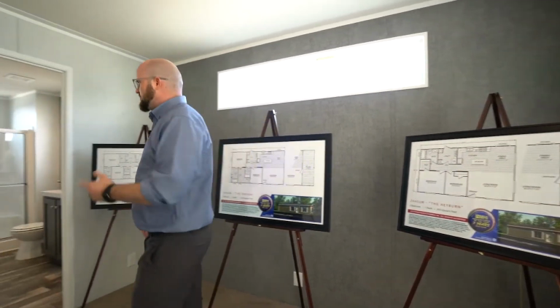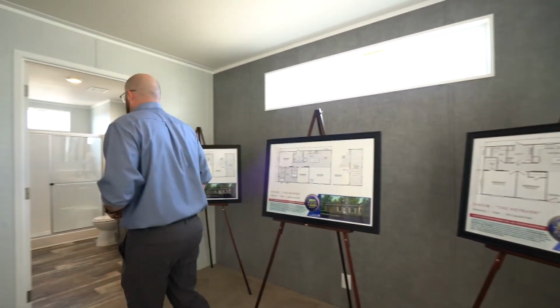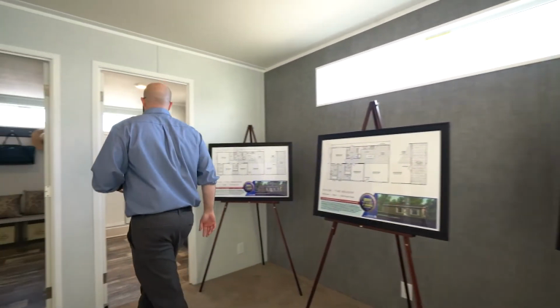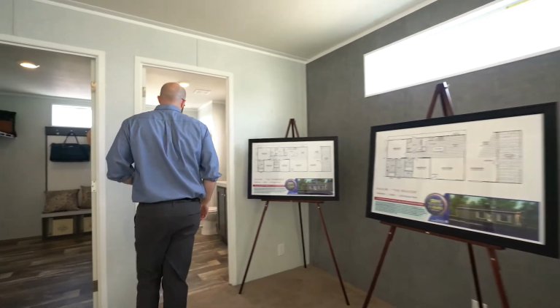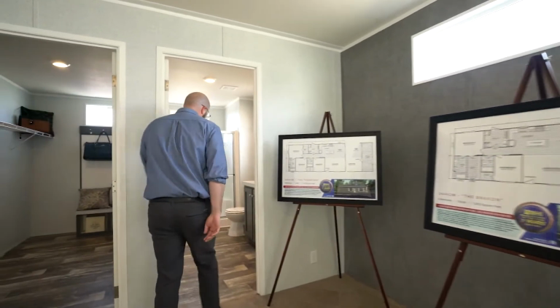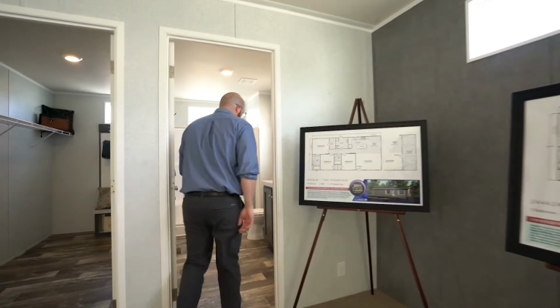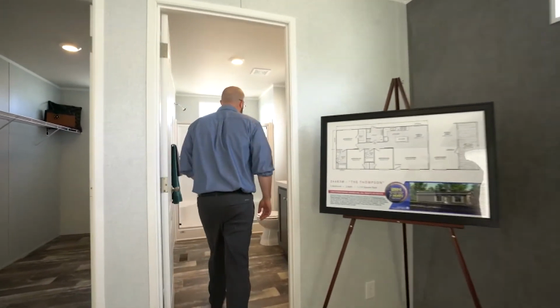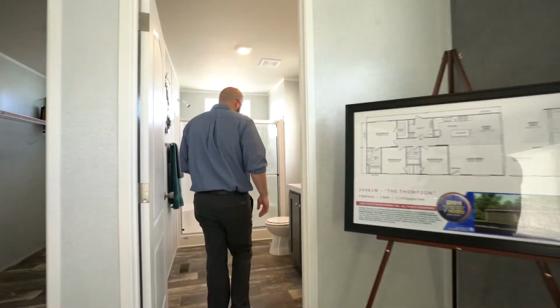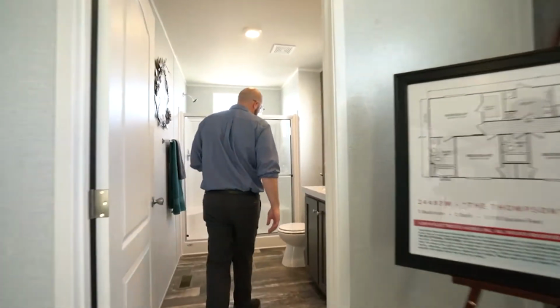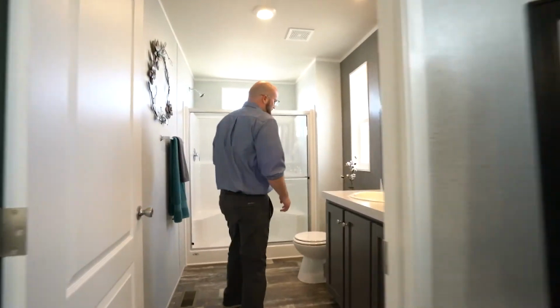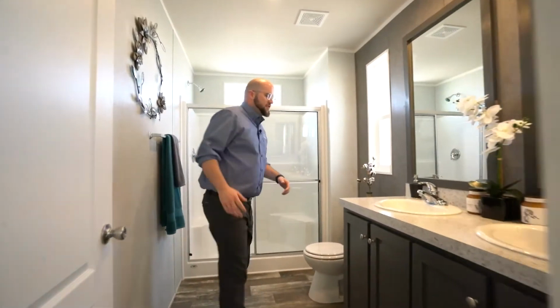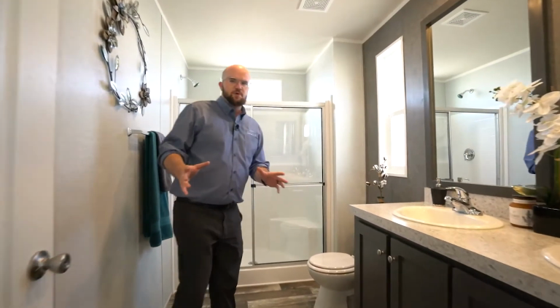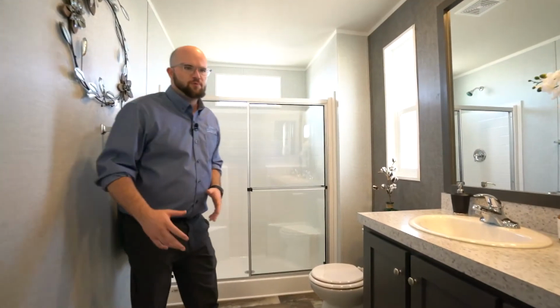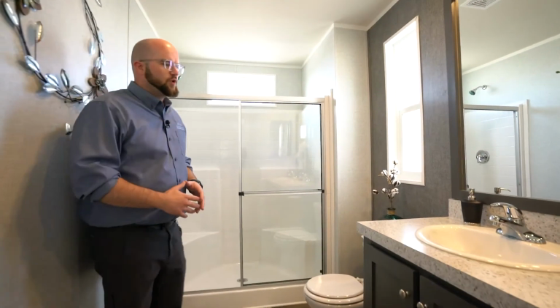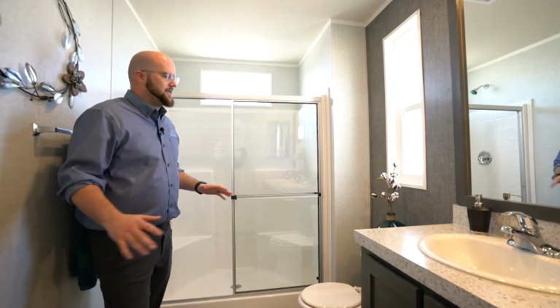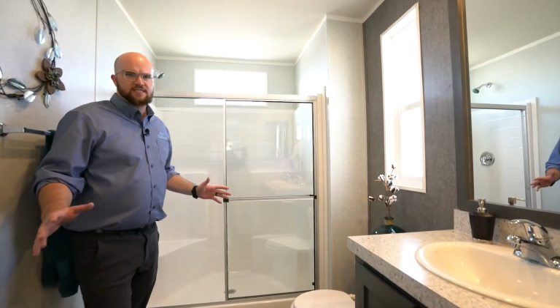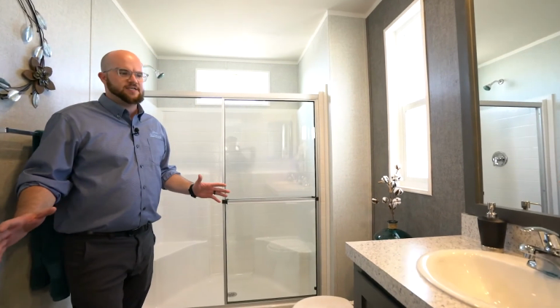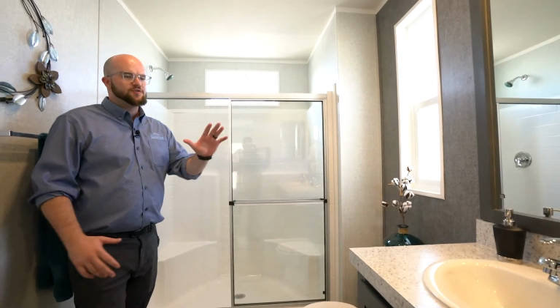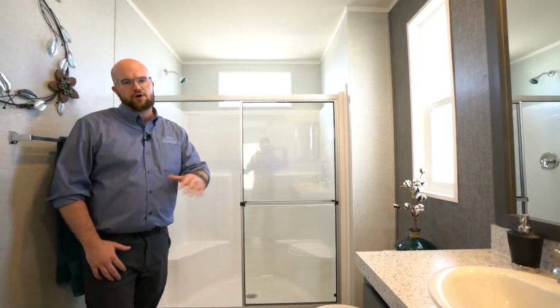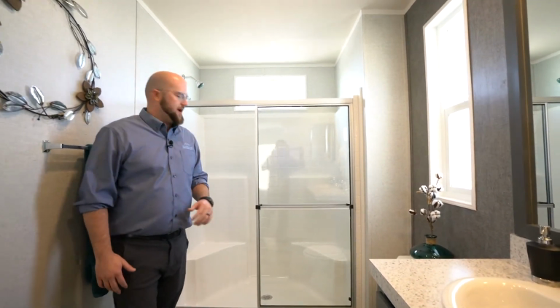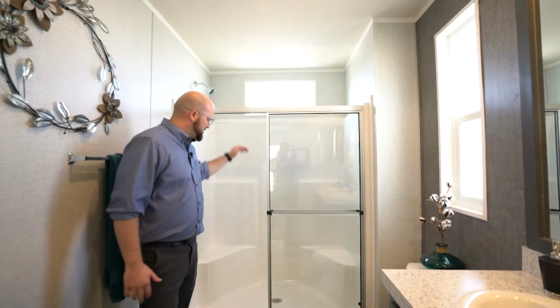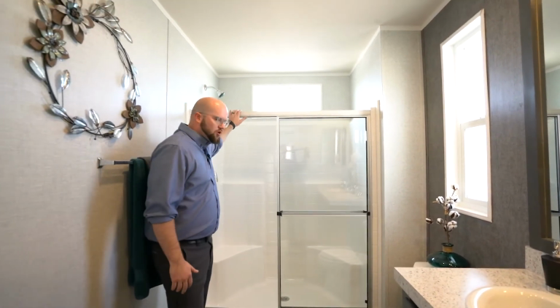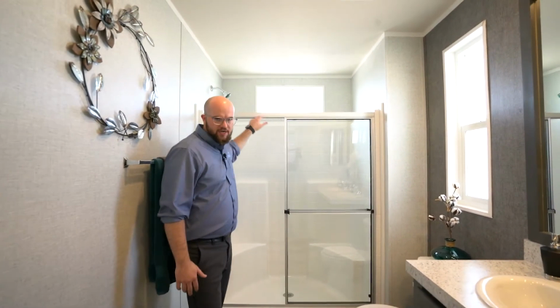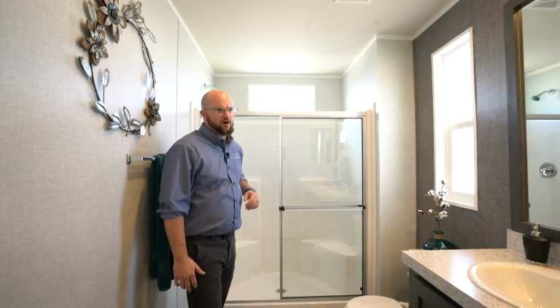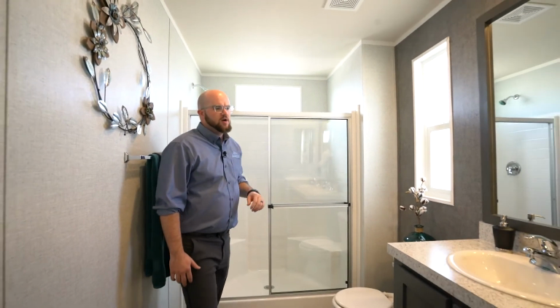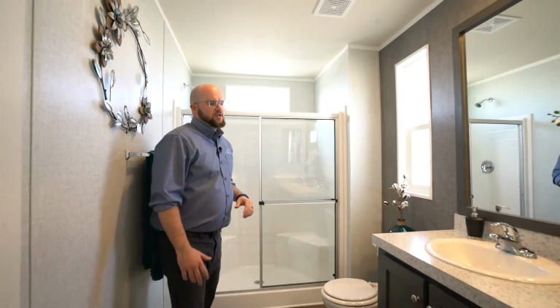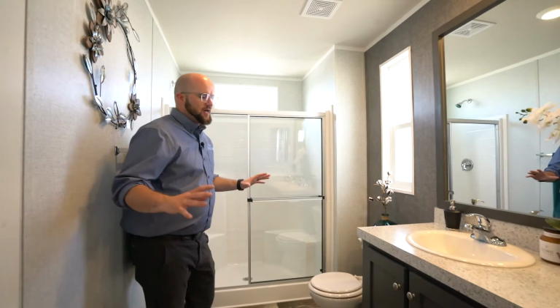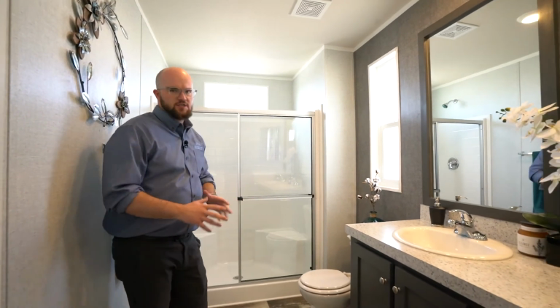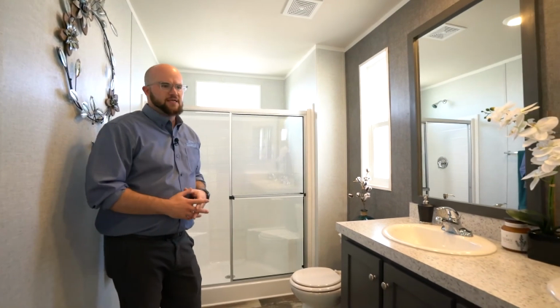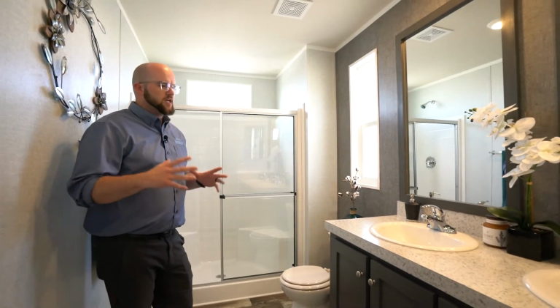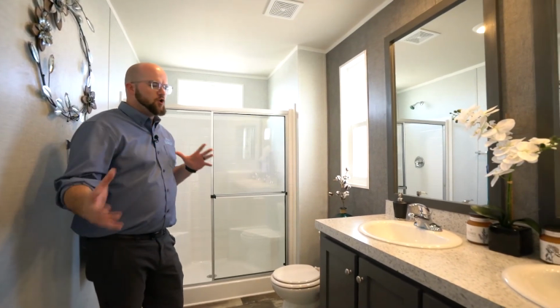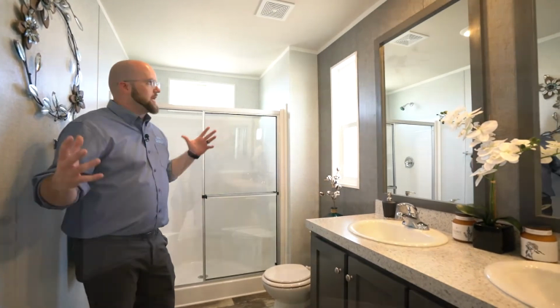Let me show you the master bathroom here. Even though it's a smaller floor plan, we're really not sacrificing size in here. You've still got your dual vanities and a large walk-in shower. You've still got tons of space and lots of open light.